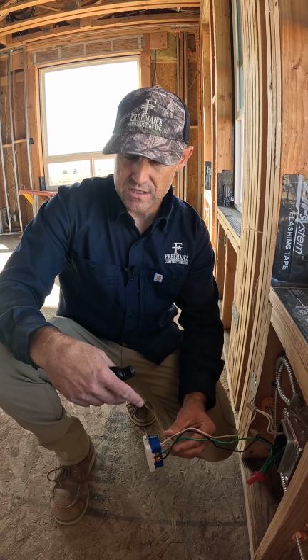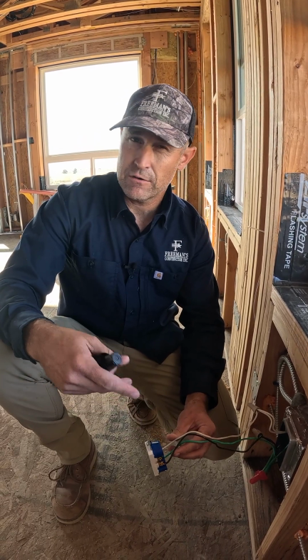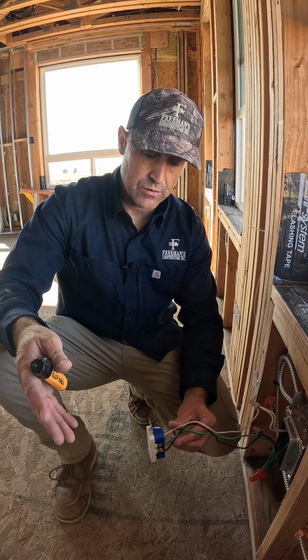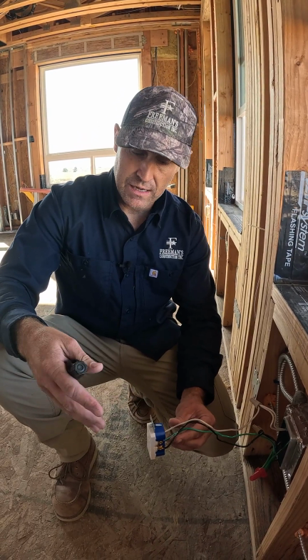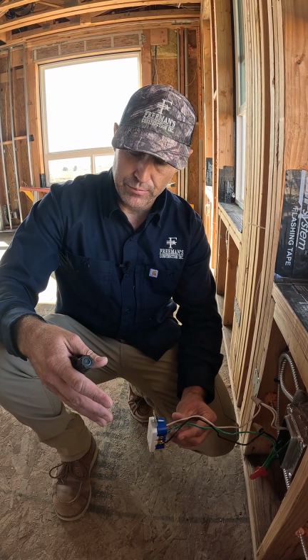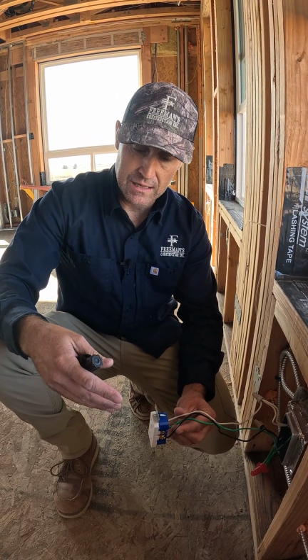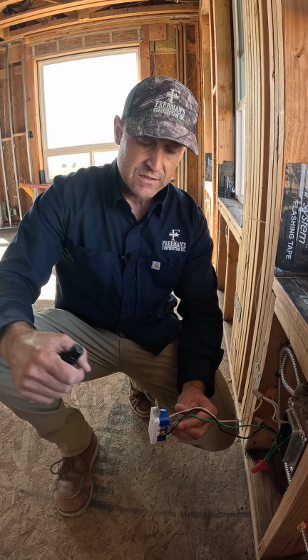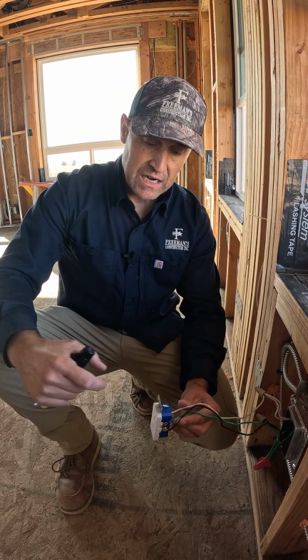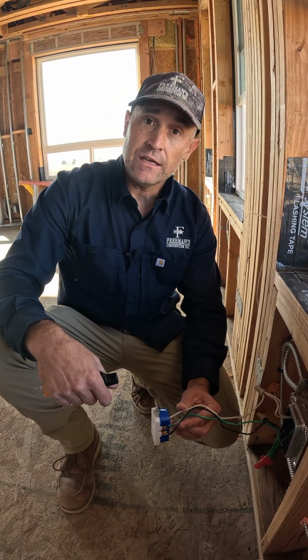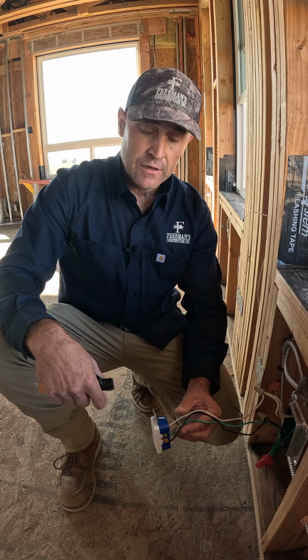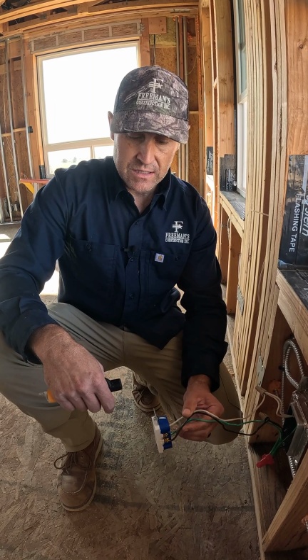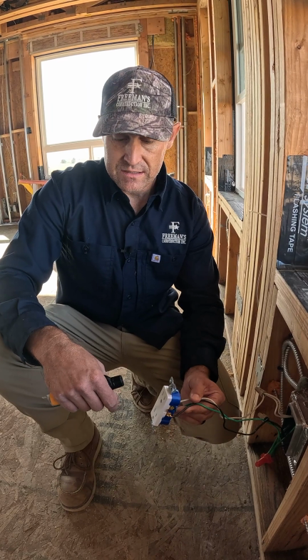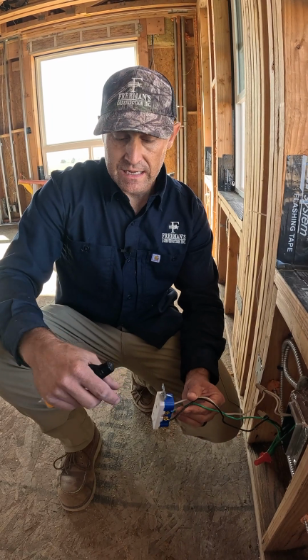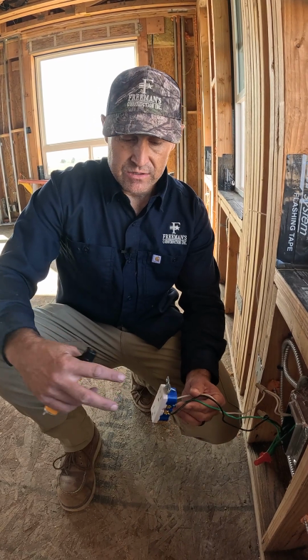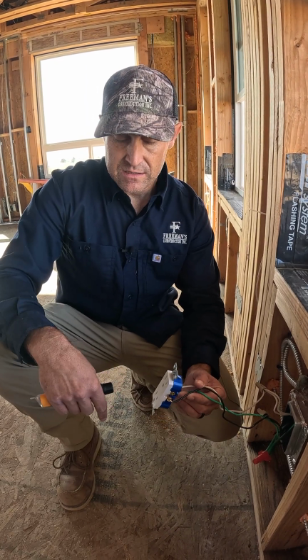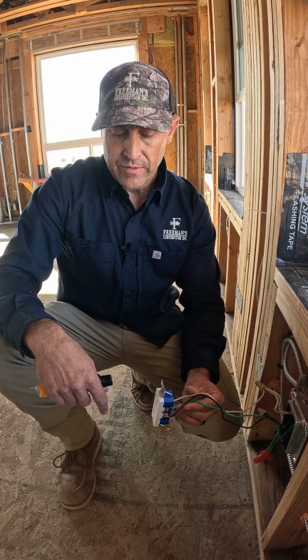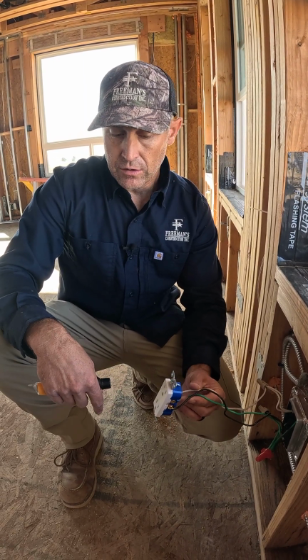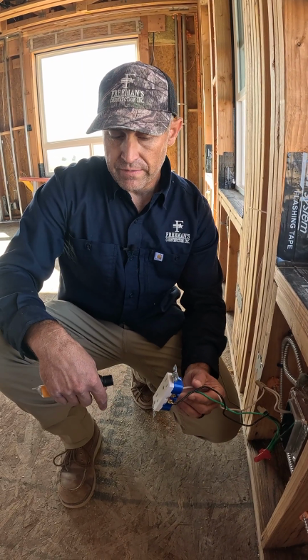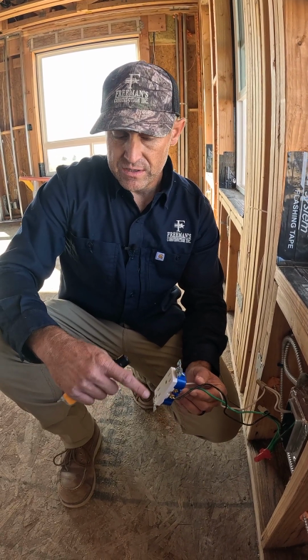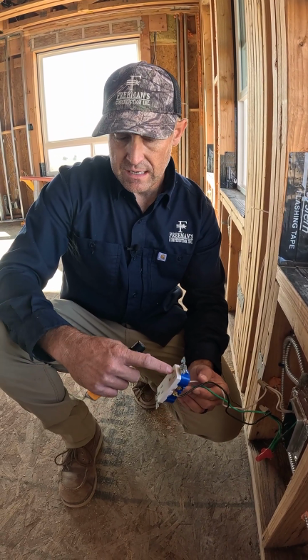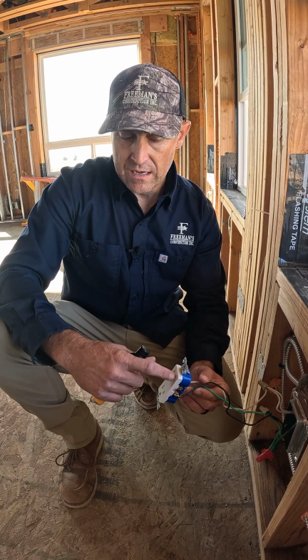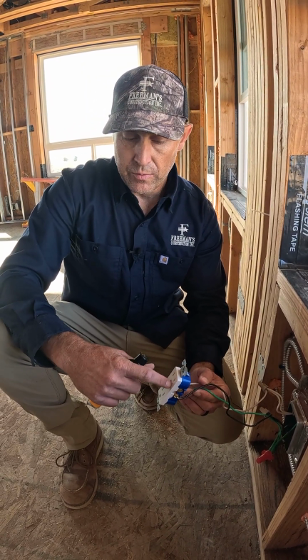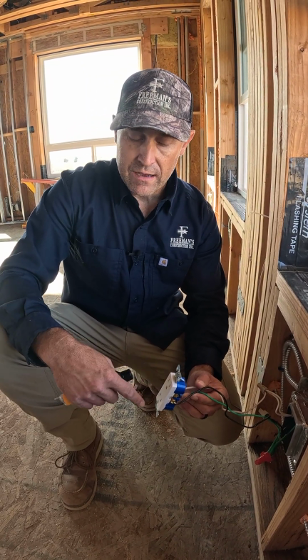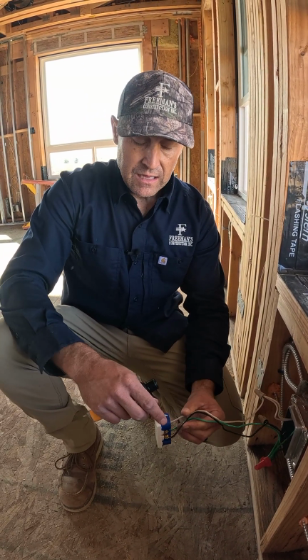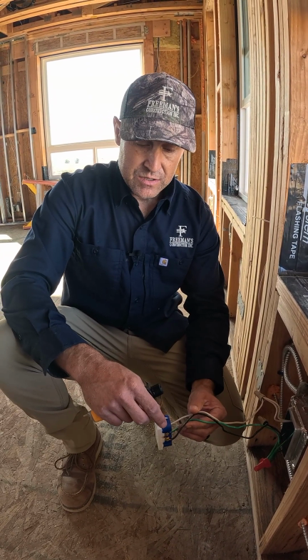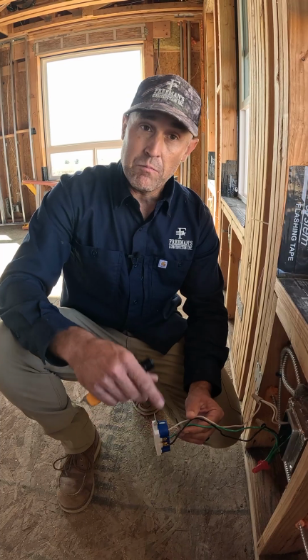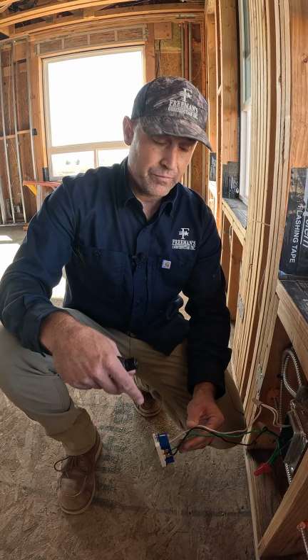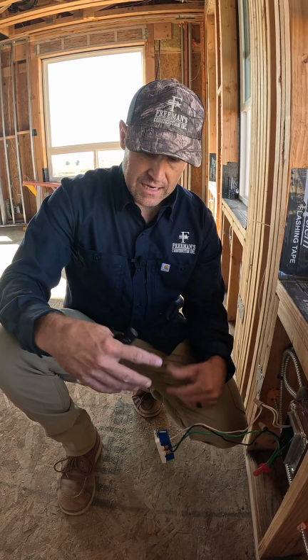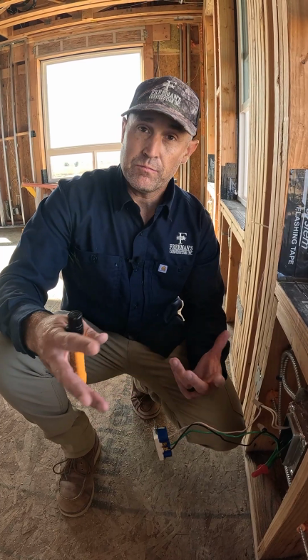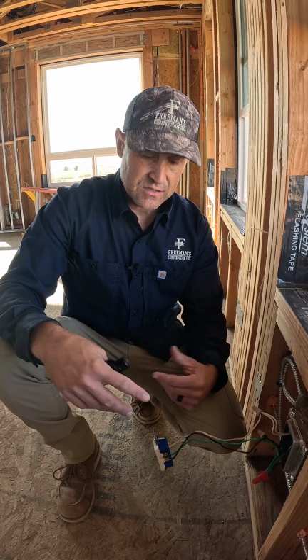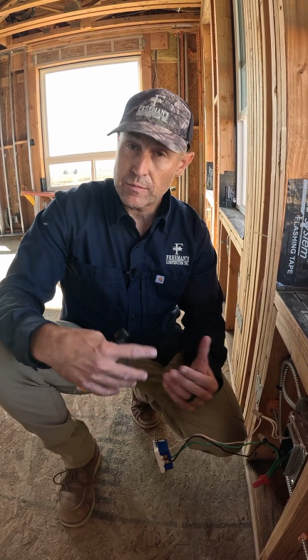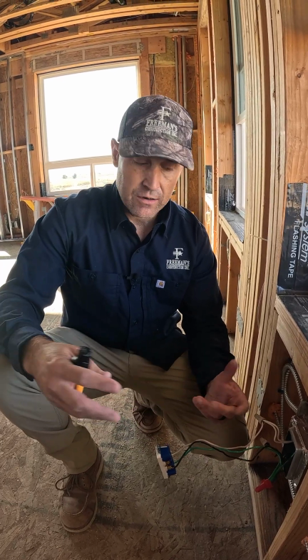Especially if you're putting in something like a radiant heater — something that's causing a lot of heat, resistance, and load — this outlet is going to get hot, turn black, and potentially melt connections, boxes, and trip breakers.